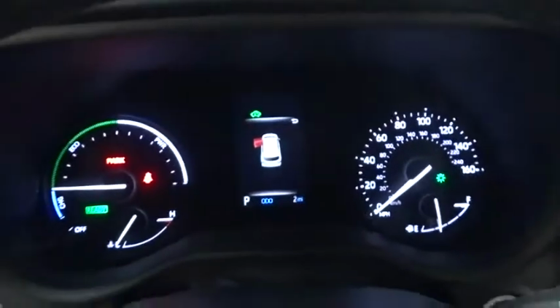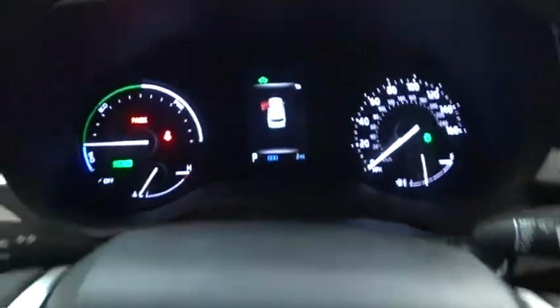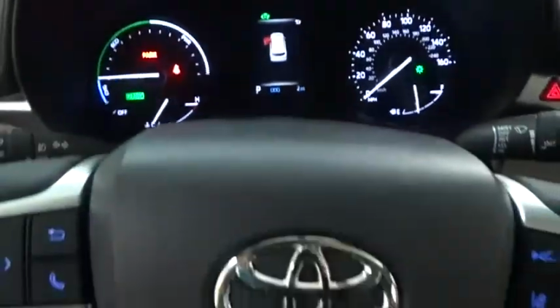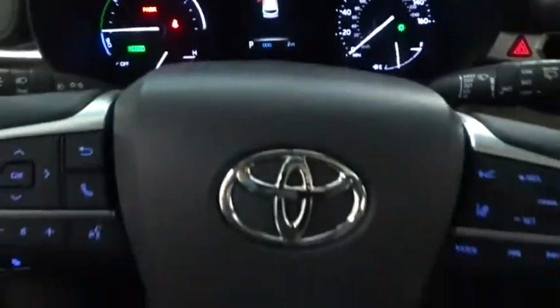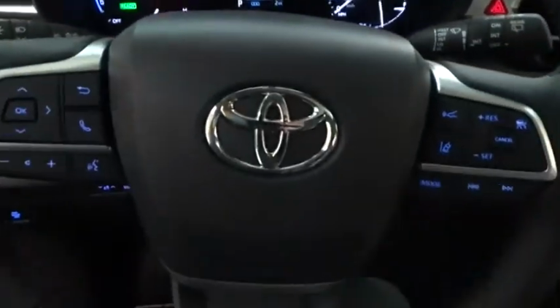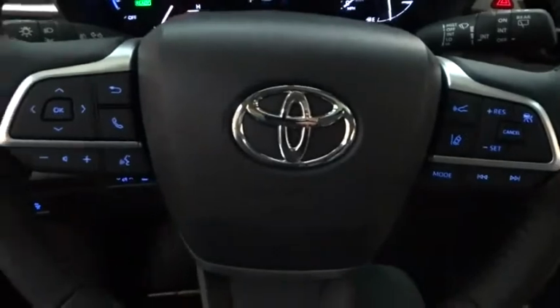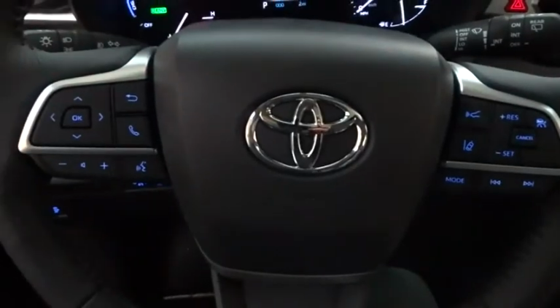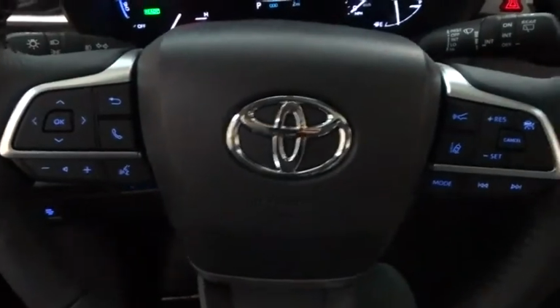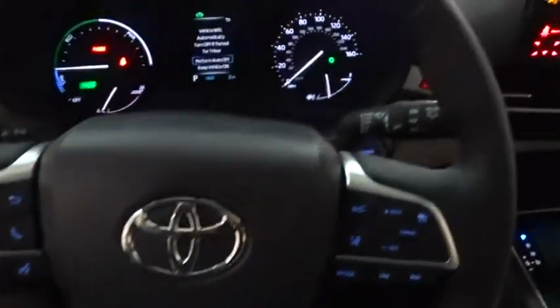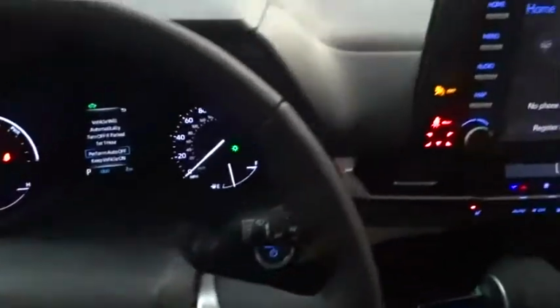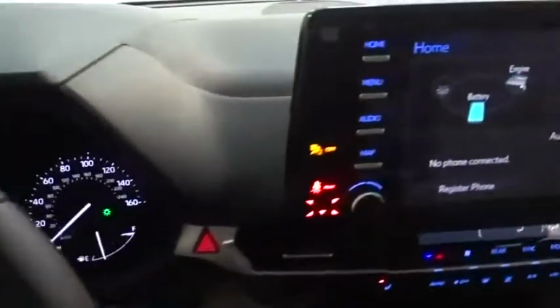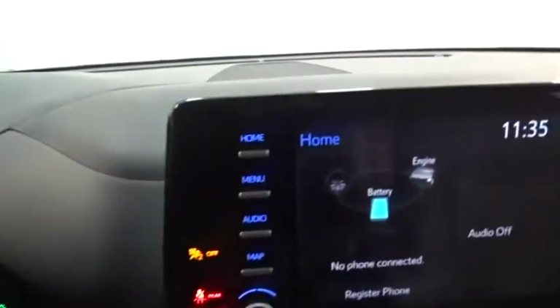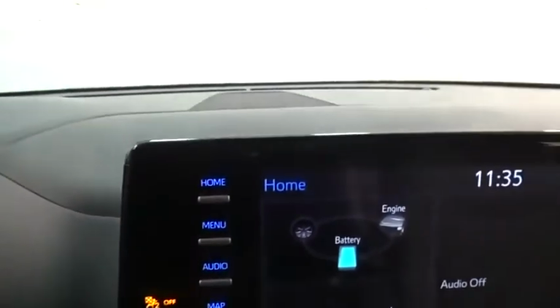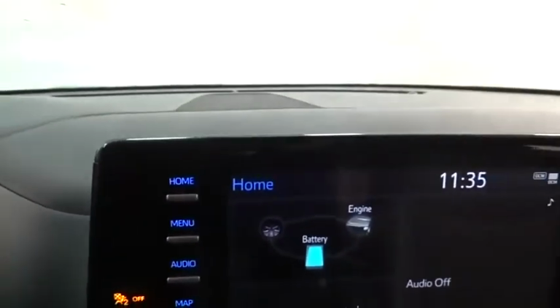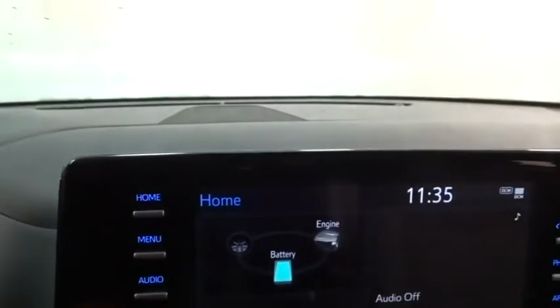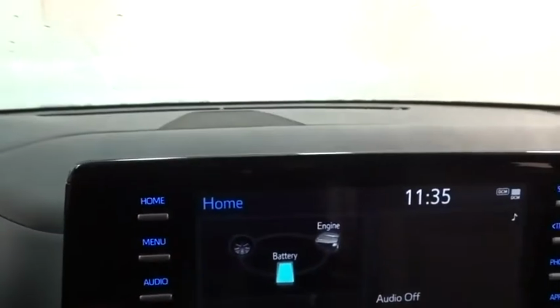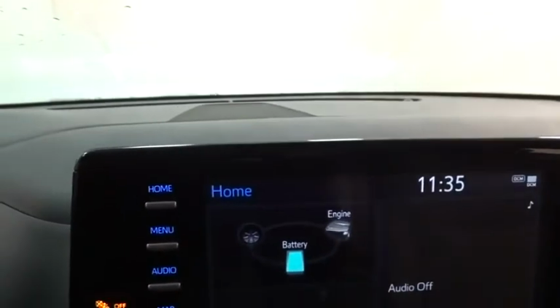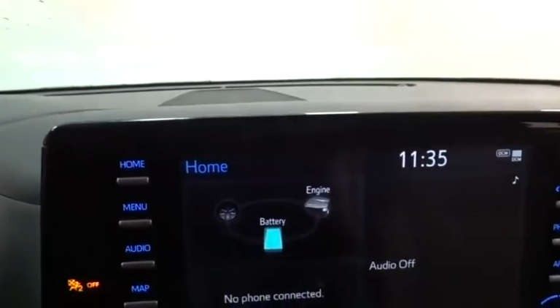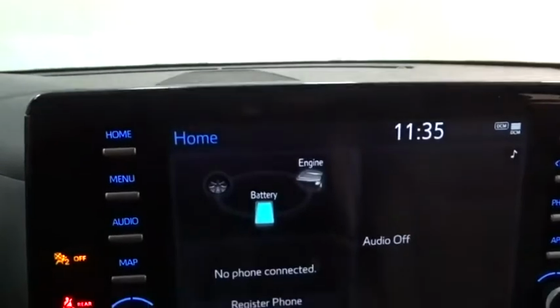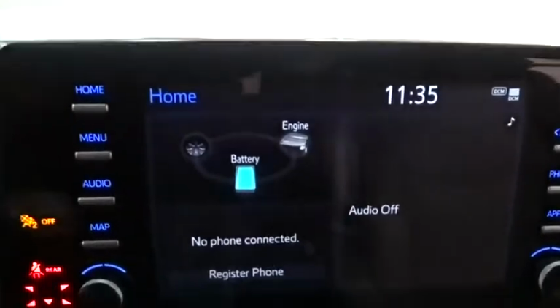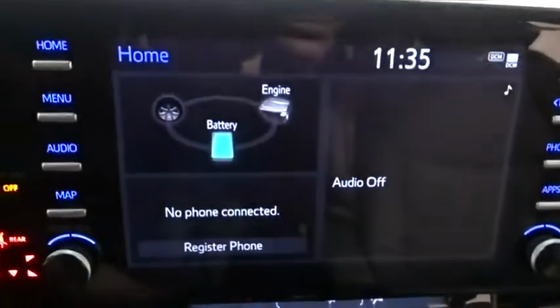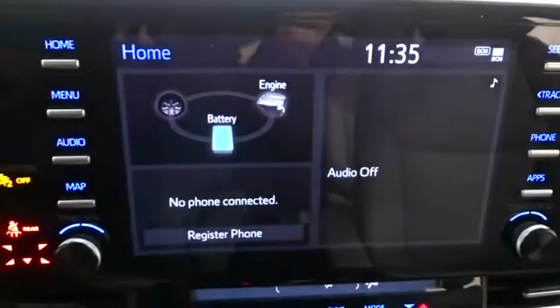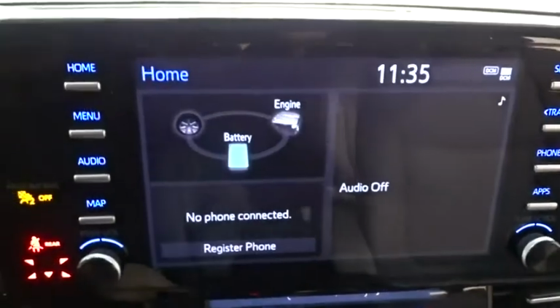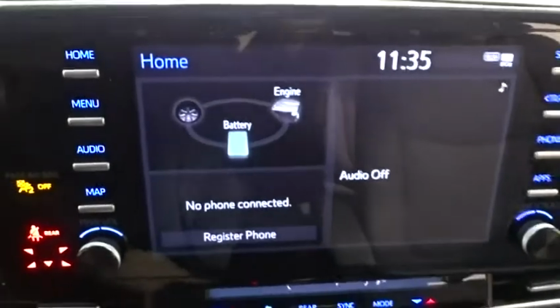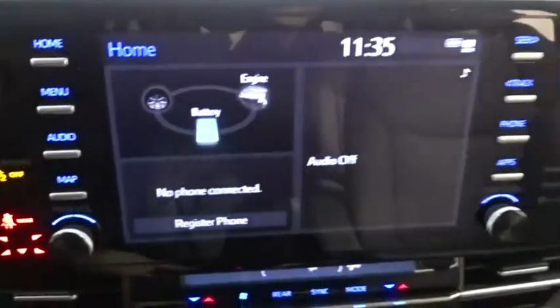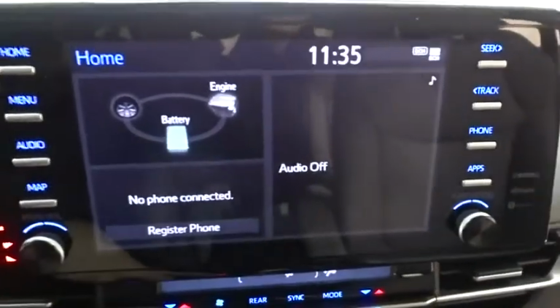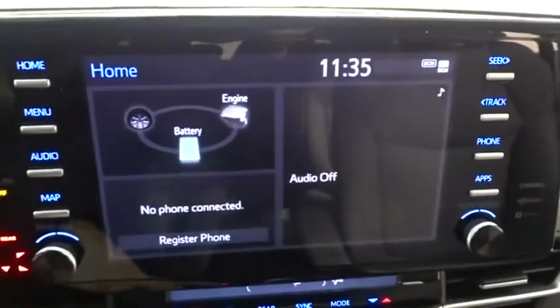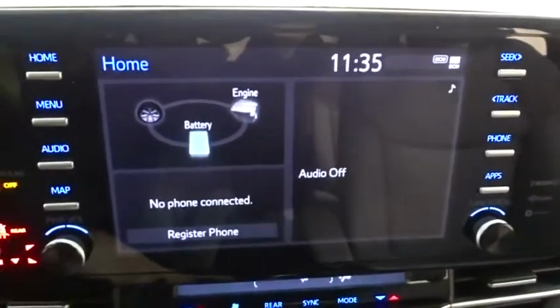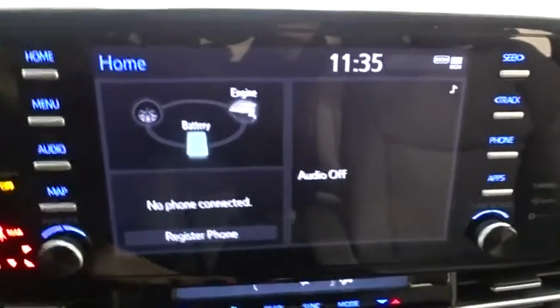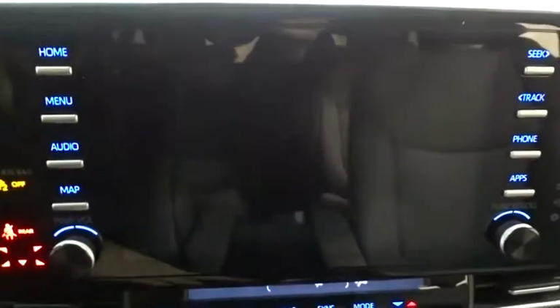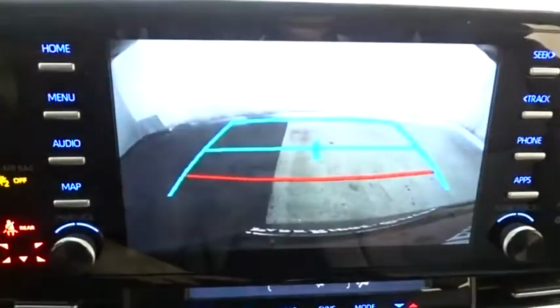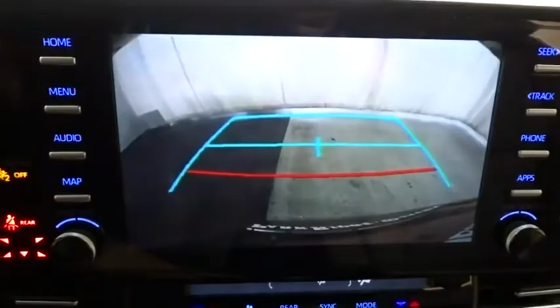Backup camera, power liftgate, keyless entry, power passenger seat, steering wheel audio controls, traction control, stability control, lane departure warning, anti-lock braking system, leather-wrapped steering wheel.